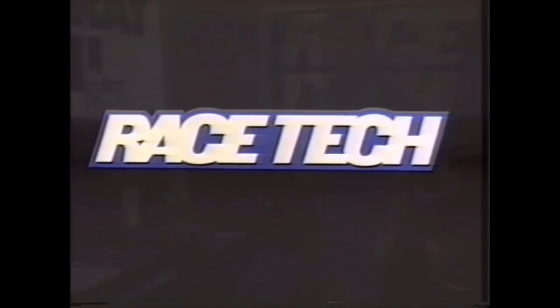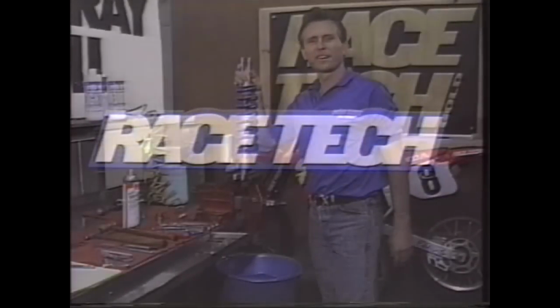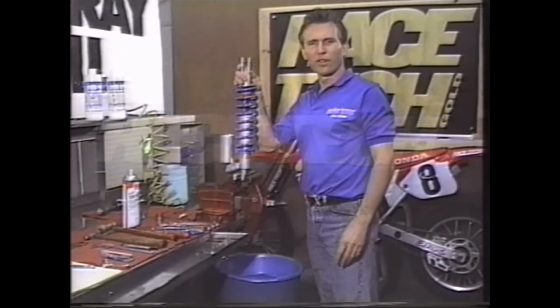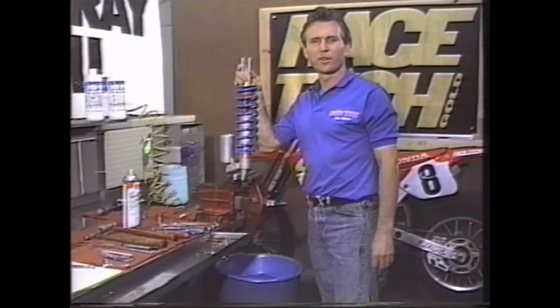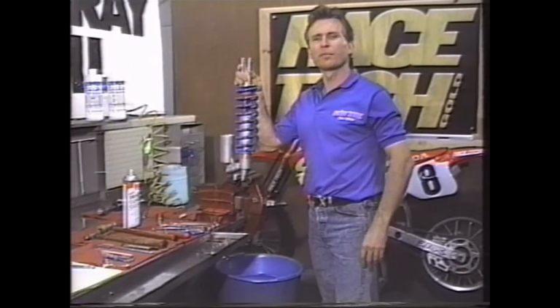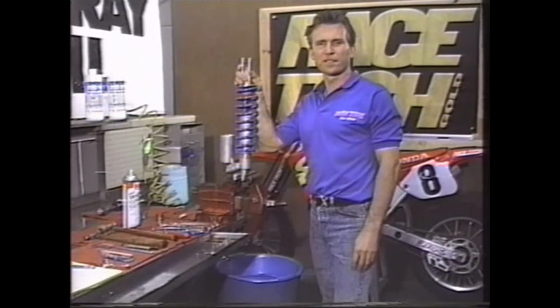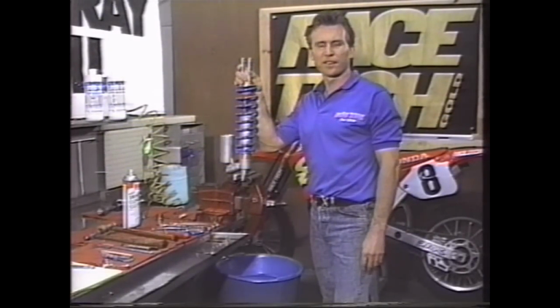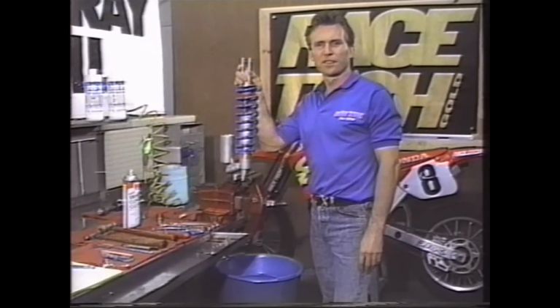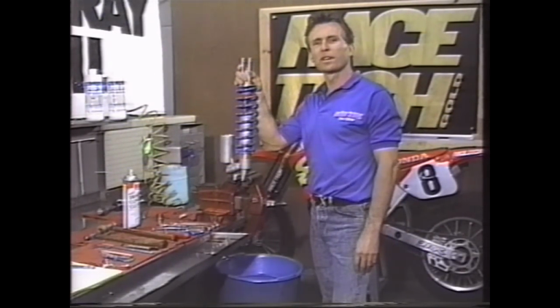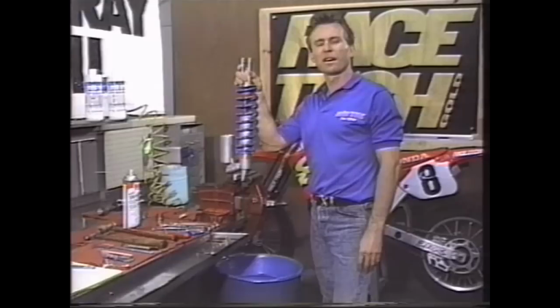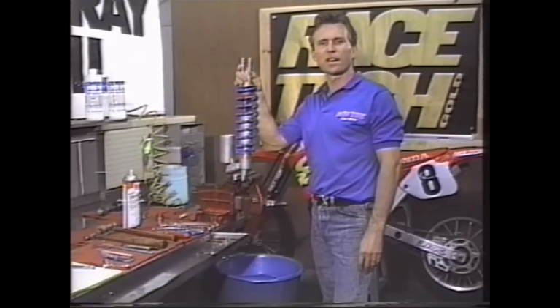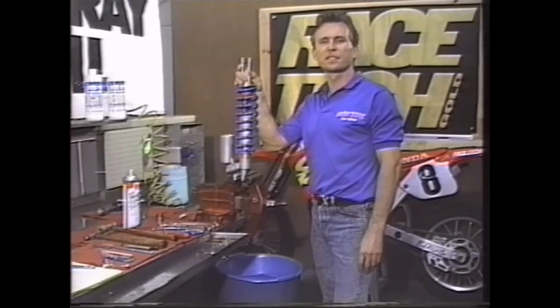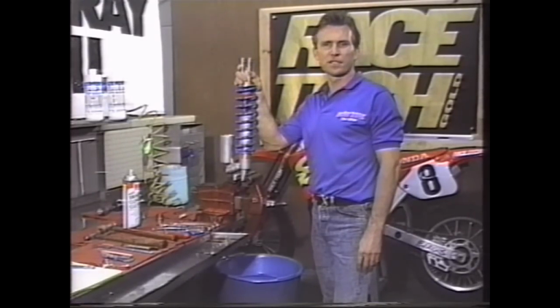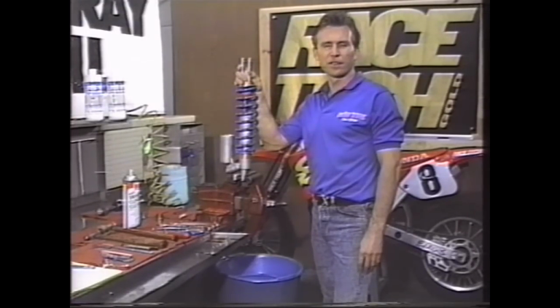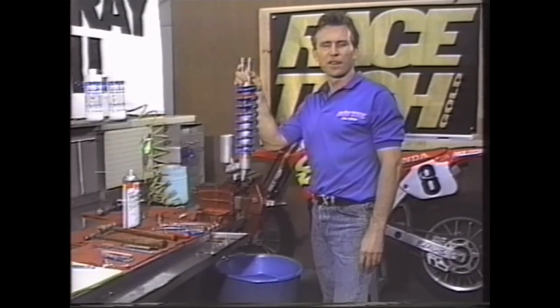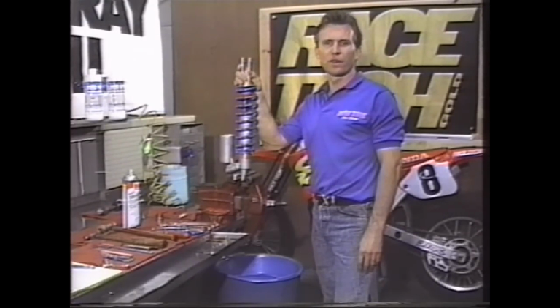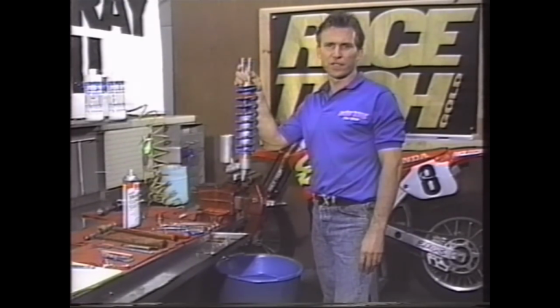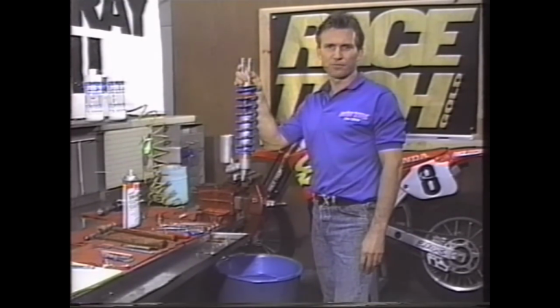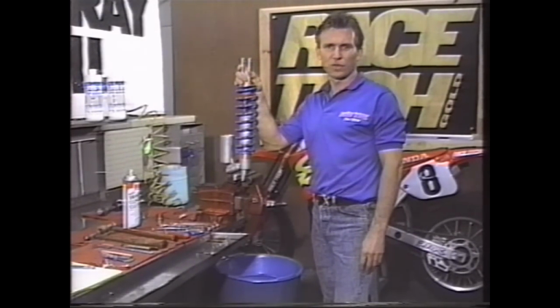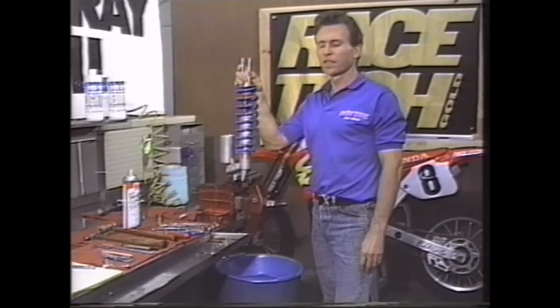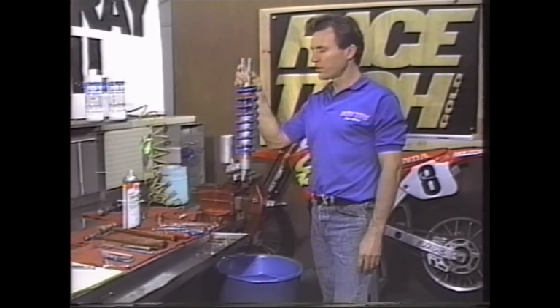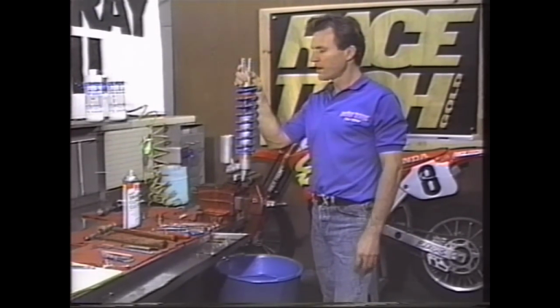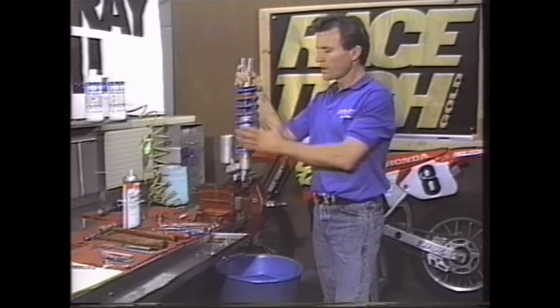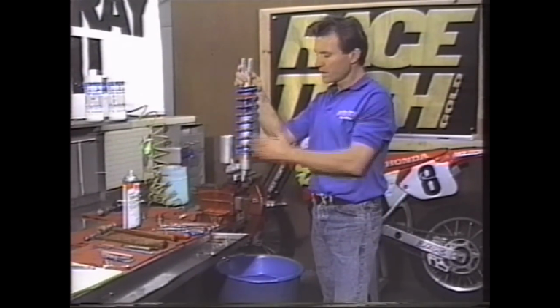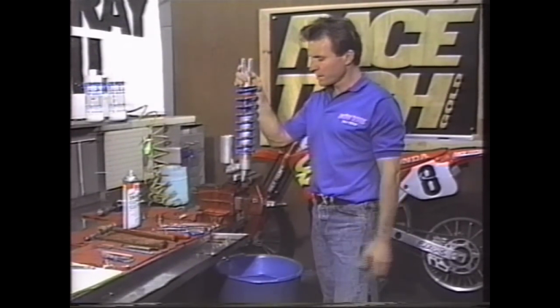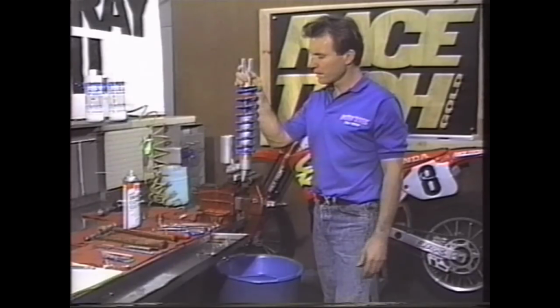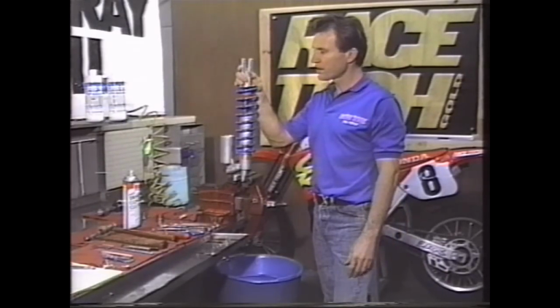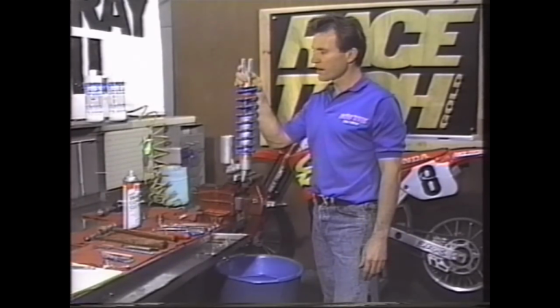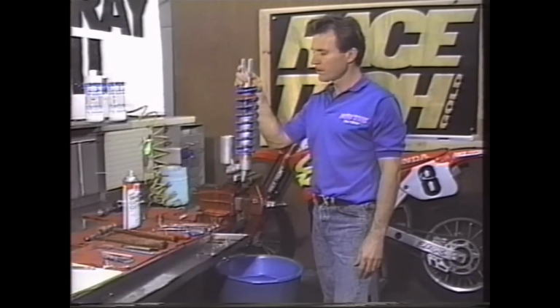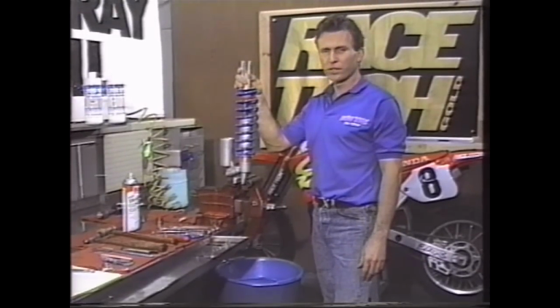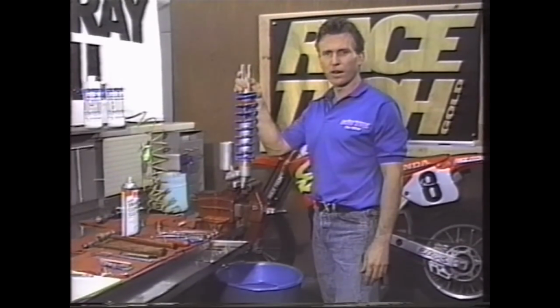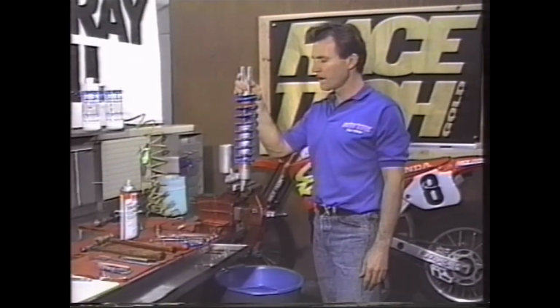Hi, I'm Paul Thied. Welcome back to Racetech. Today we're going to take on shock disassembly, assembly, and gold valve installation. What we're starting with here is a shock absorber, a Showa shock off of a Honda.